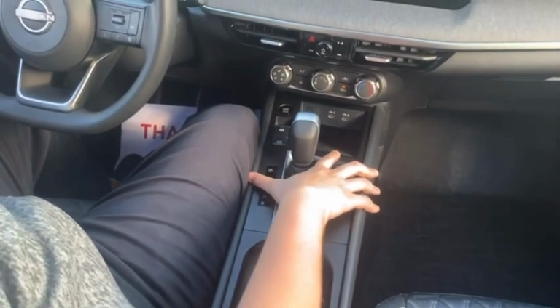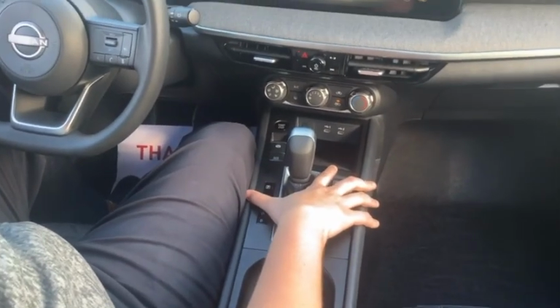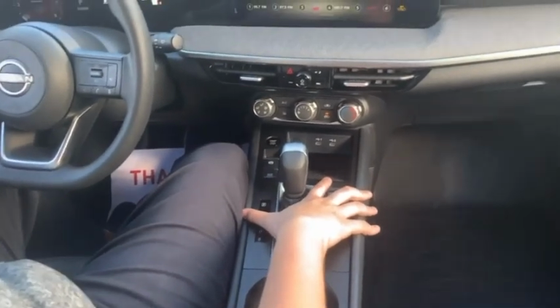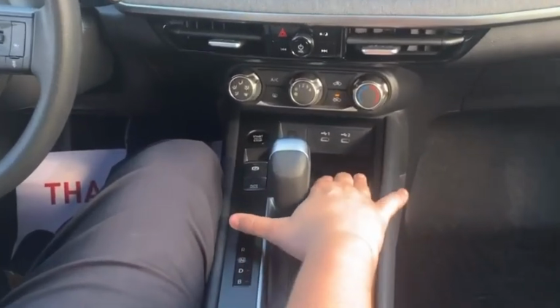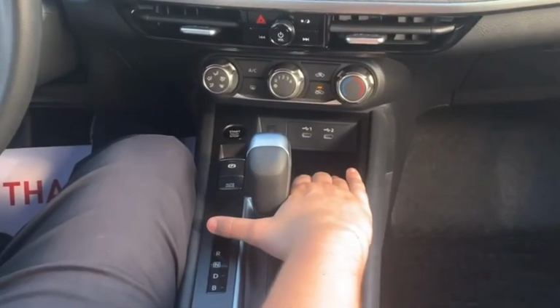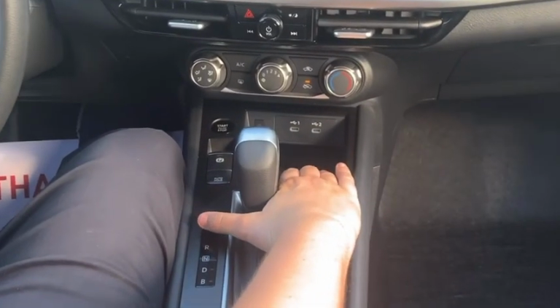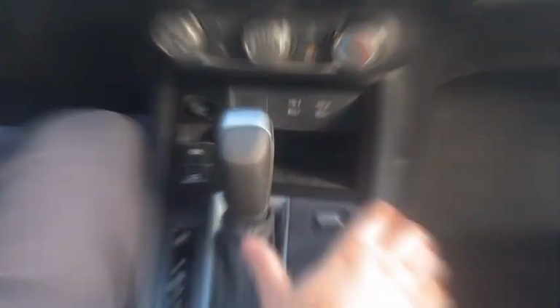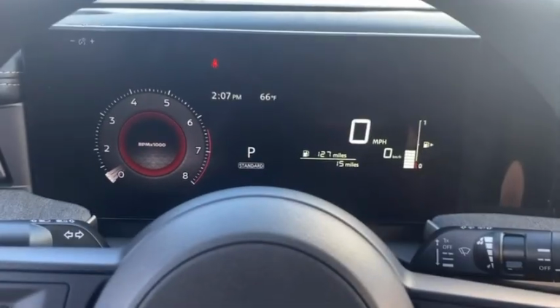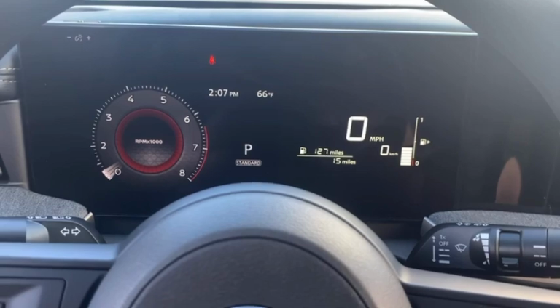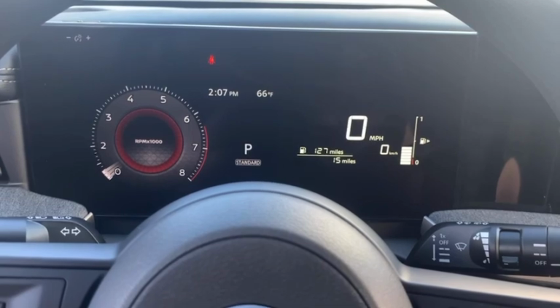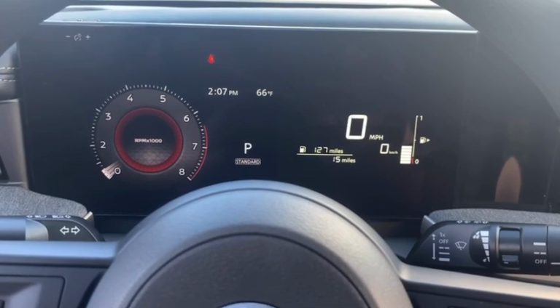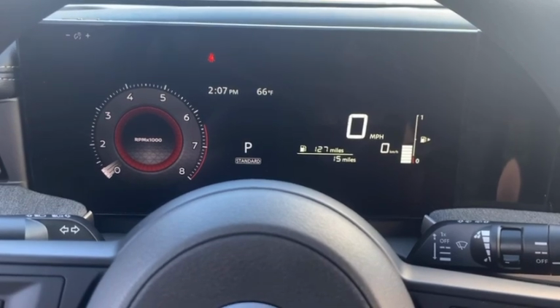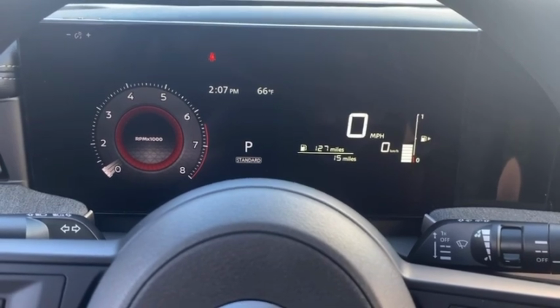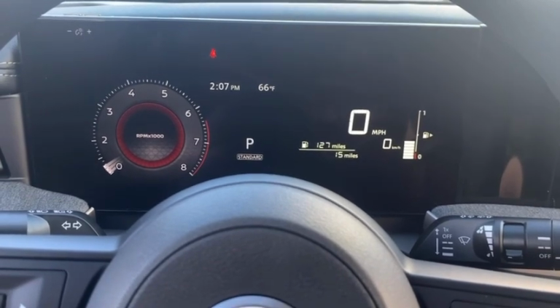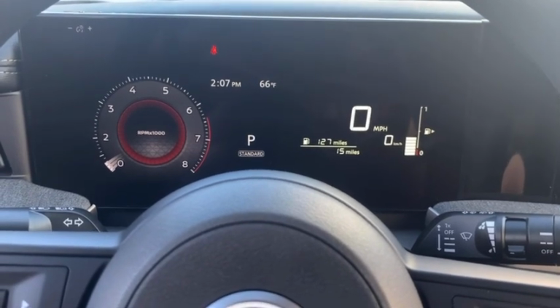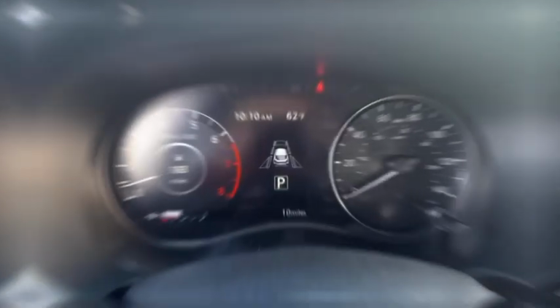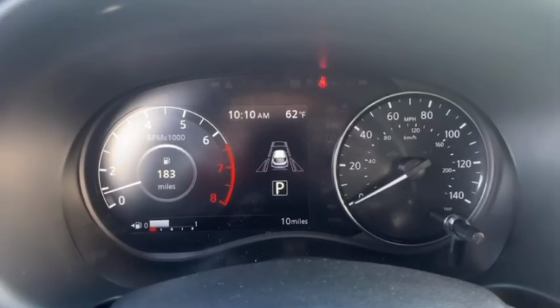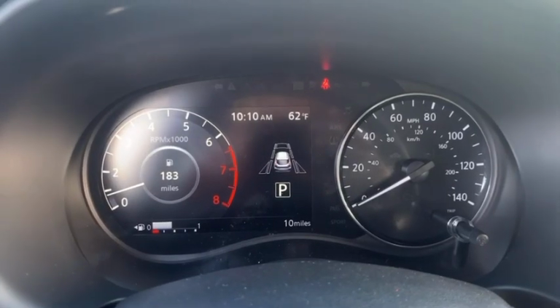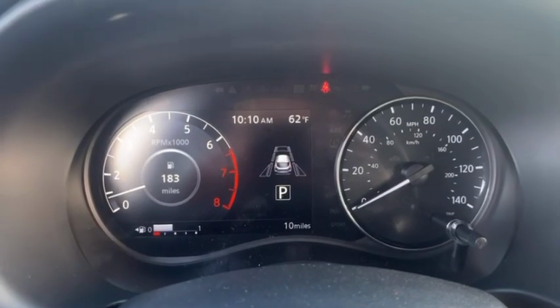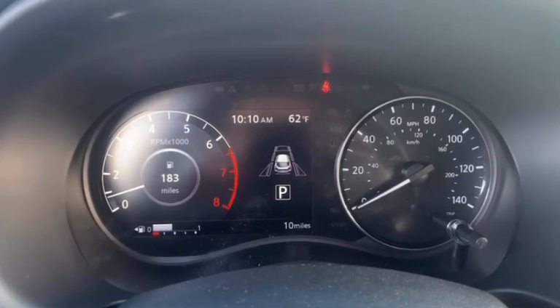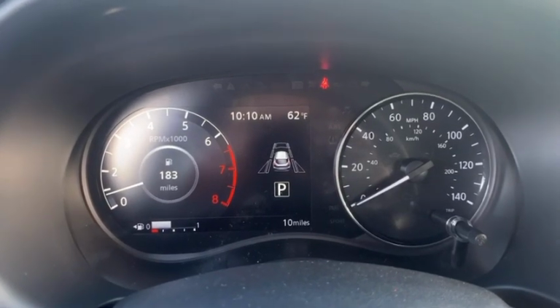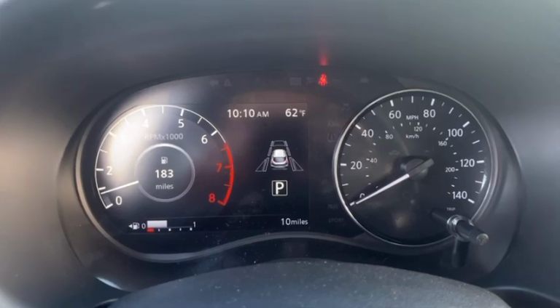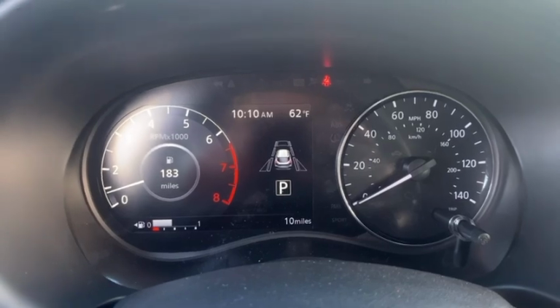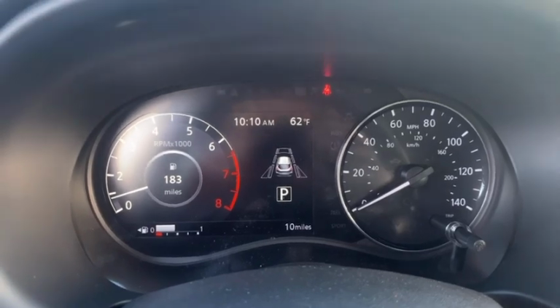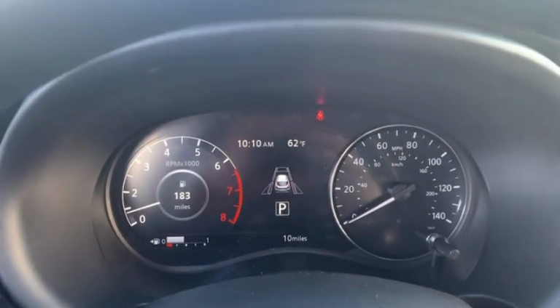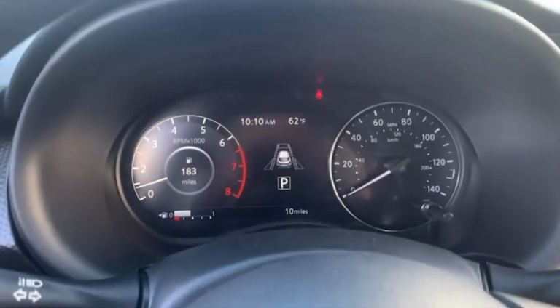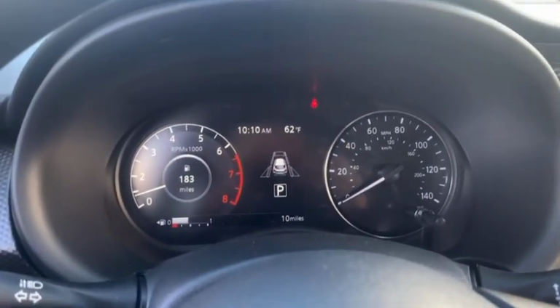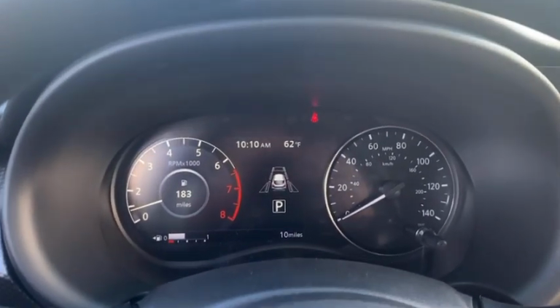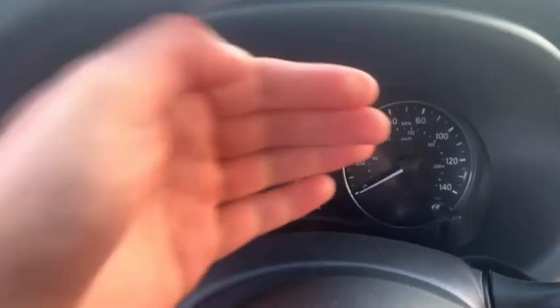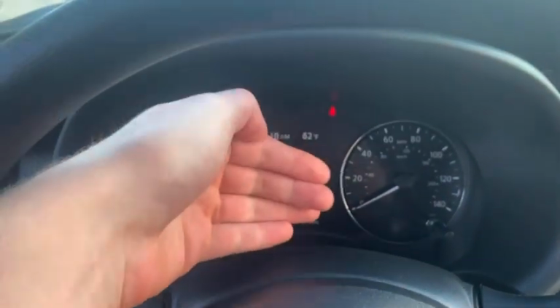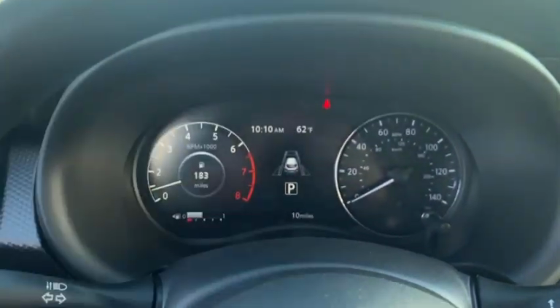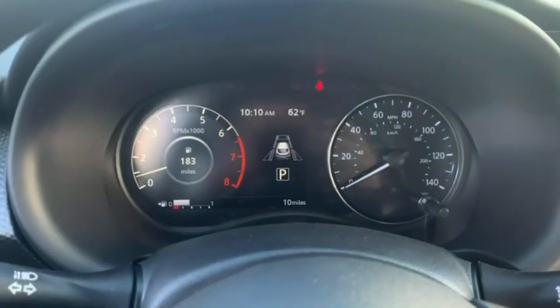It also comes standard with a wireless charging pad right here. The 2025 Kicks also comes with a digital gauge cluster, while the 2024 model comes with an analog gauge cluster display. As you can tell, this one is not a flat screen like the 2025.